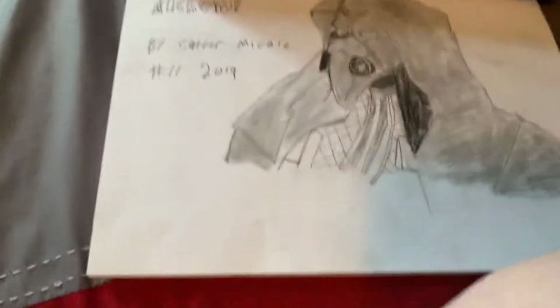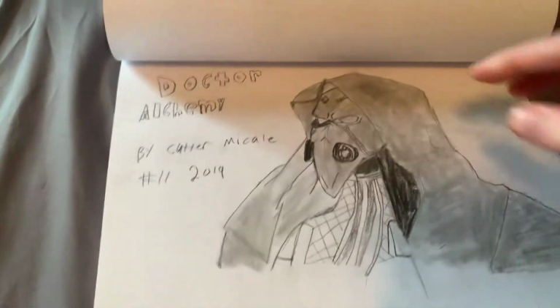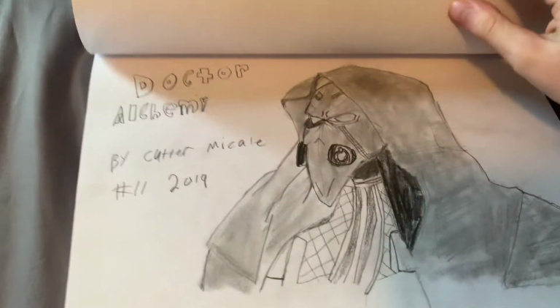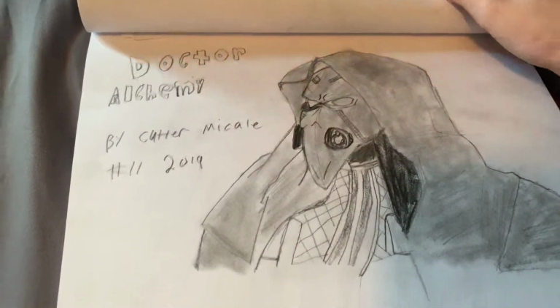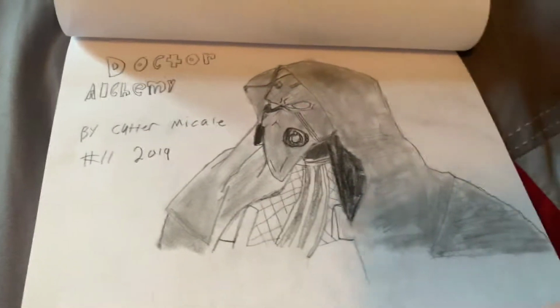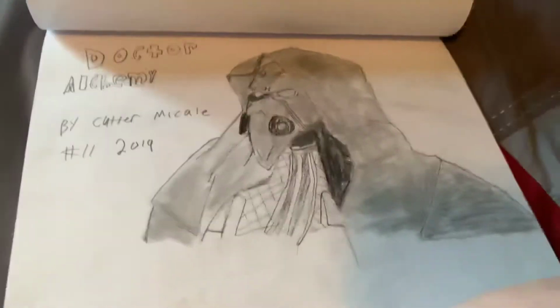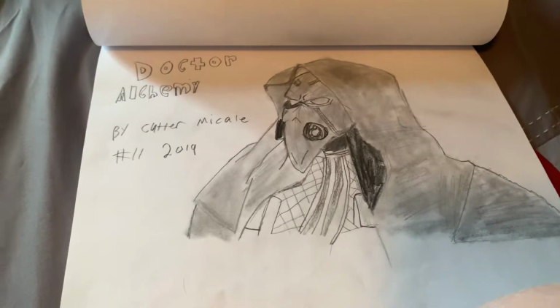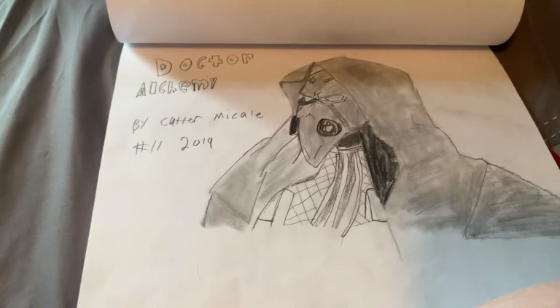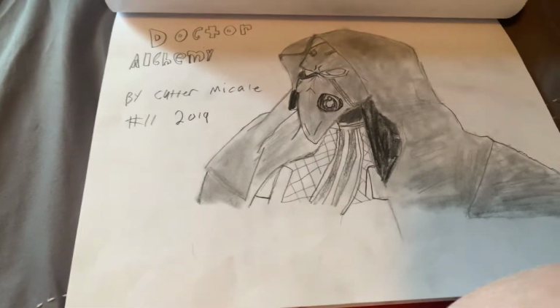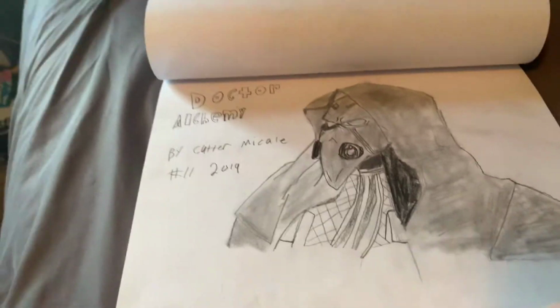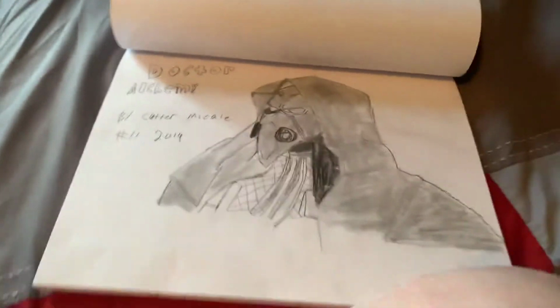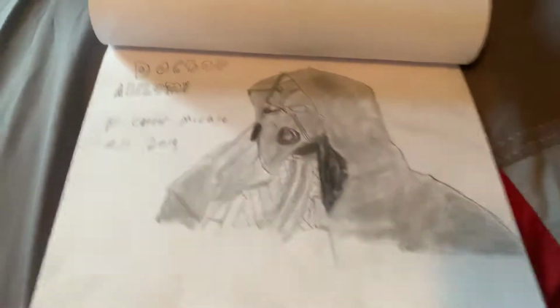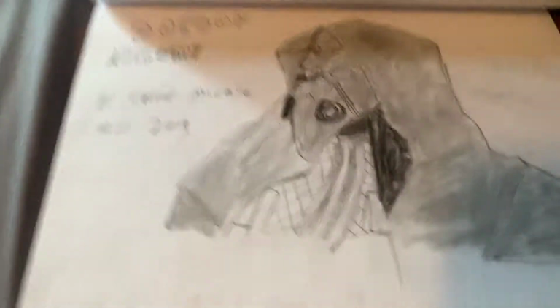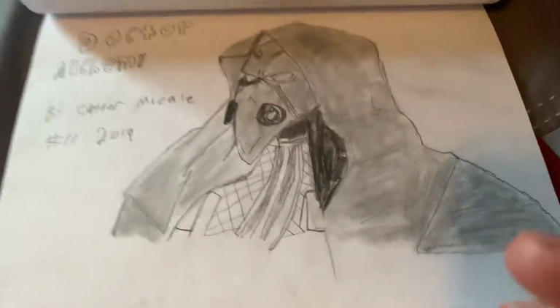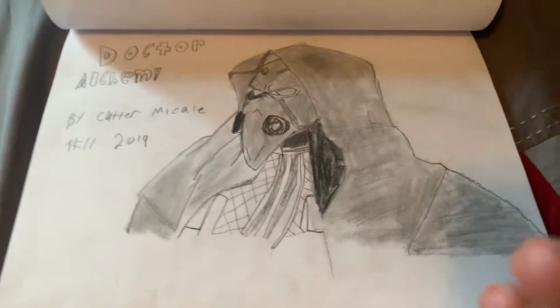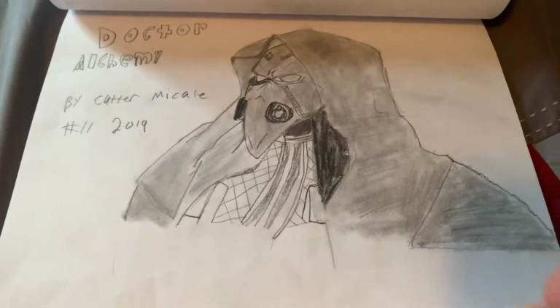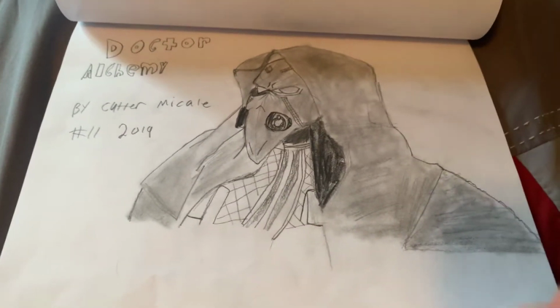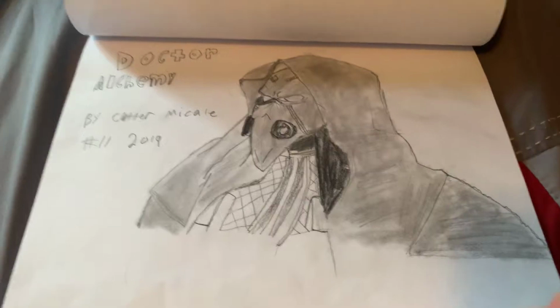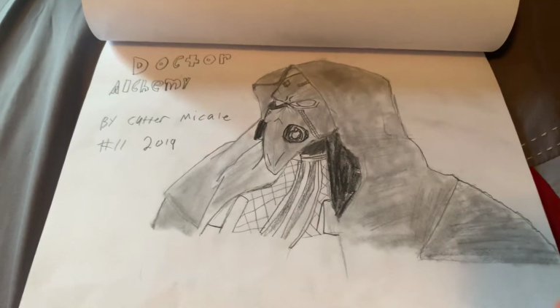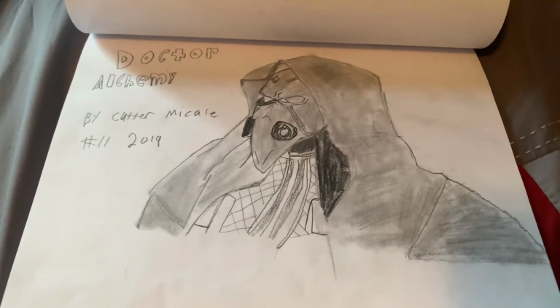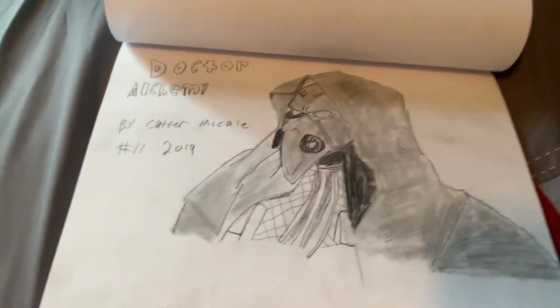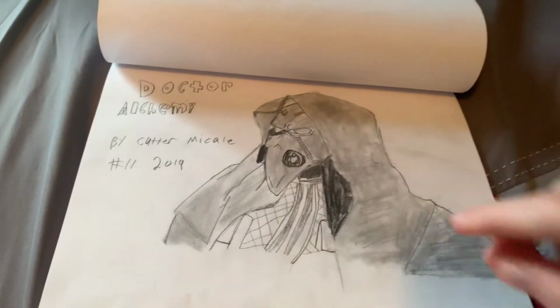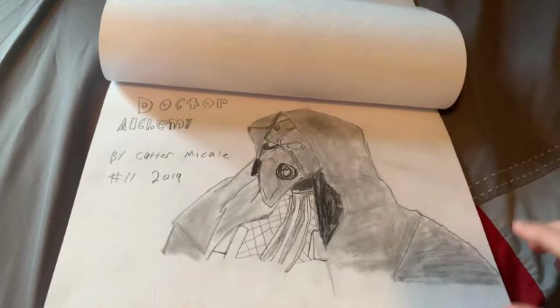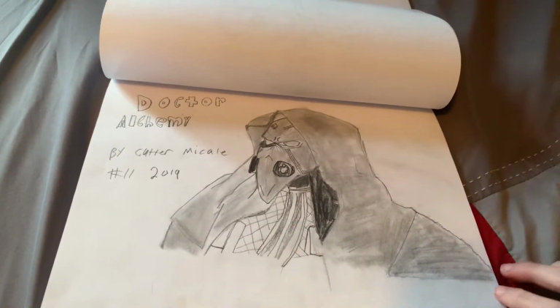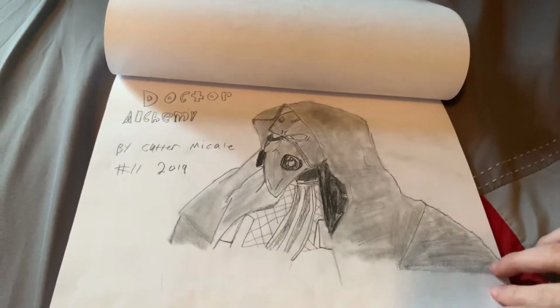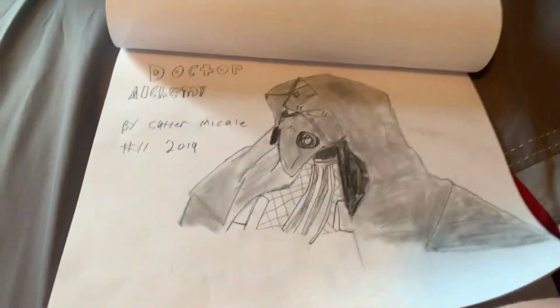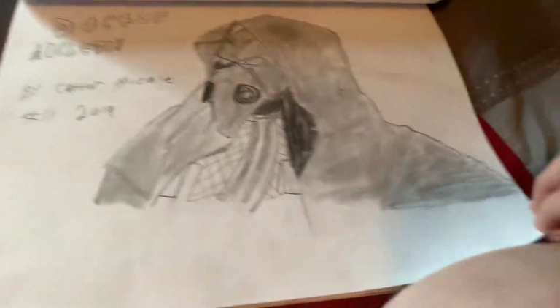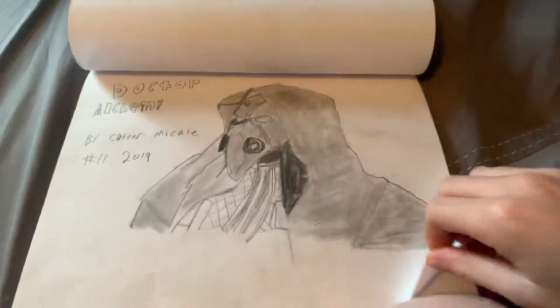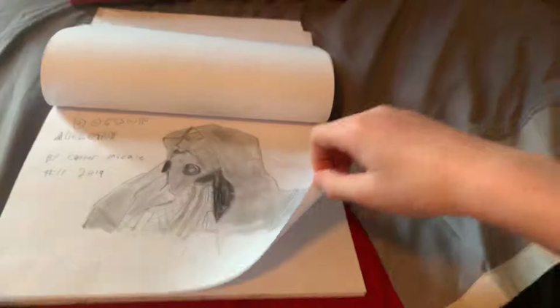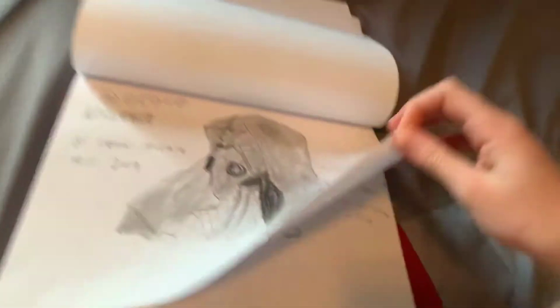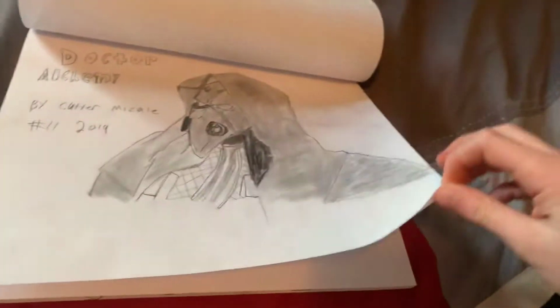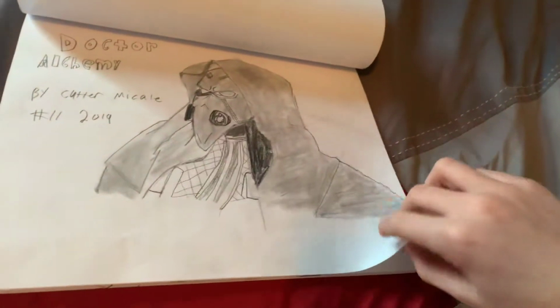If you have the patience, it's fun. And here's a villain in the Flash named Dr. Alchemy. He was cool. If you guys want to watch the Flash, it's on Netflix — just type in the Flash and you can see all these characters.